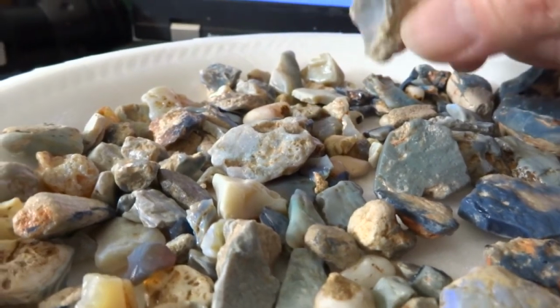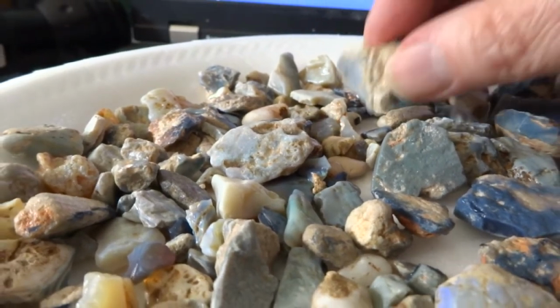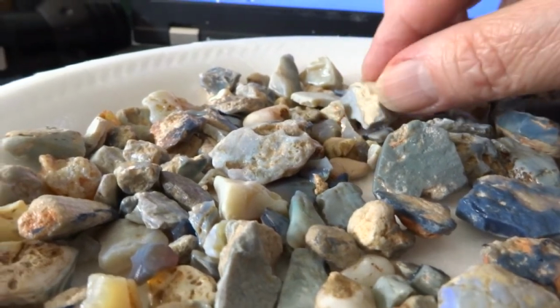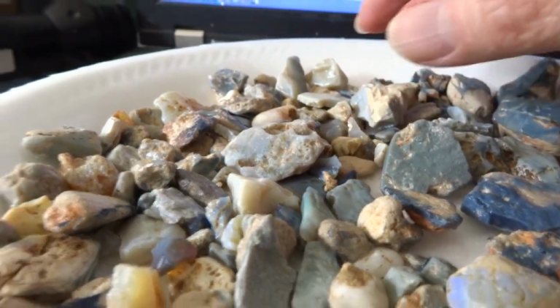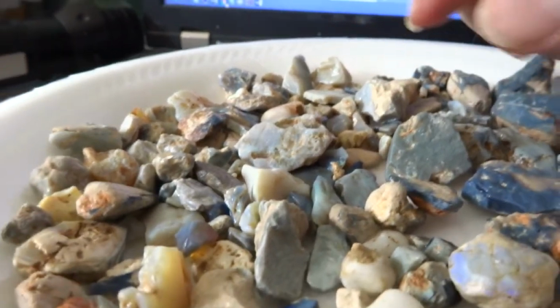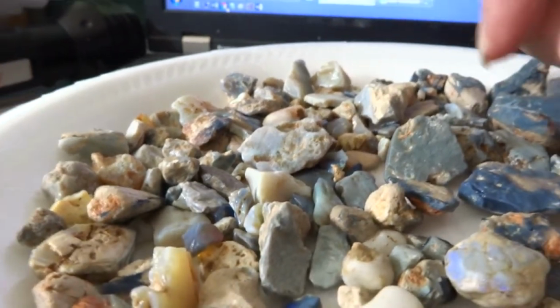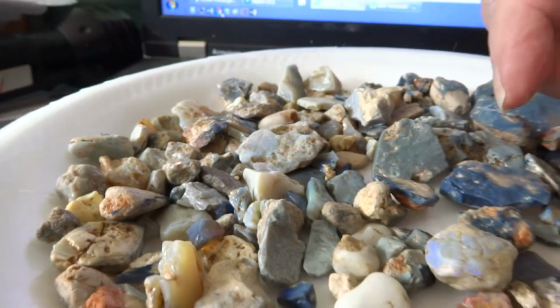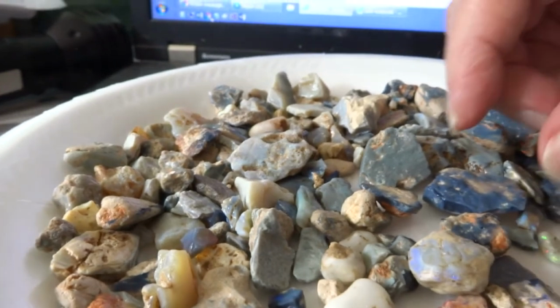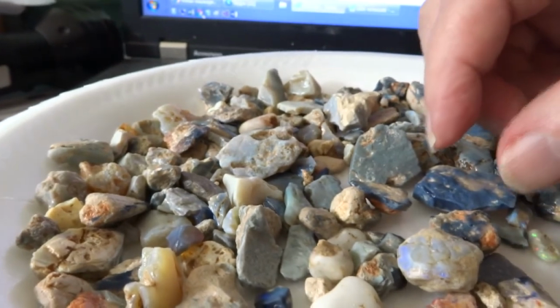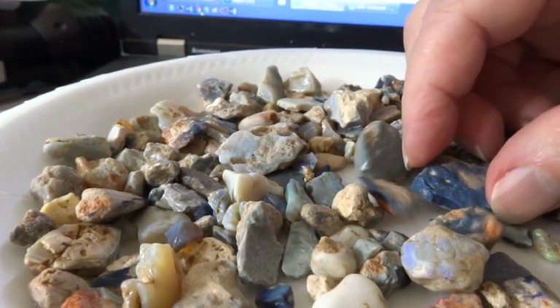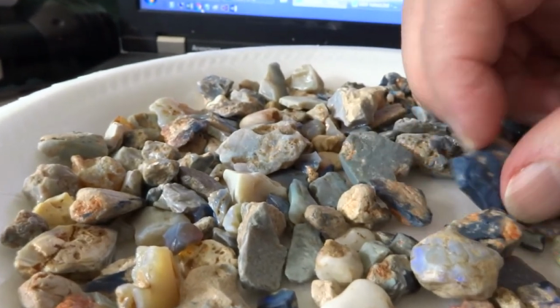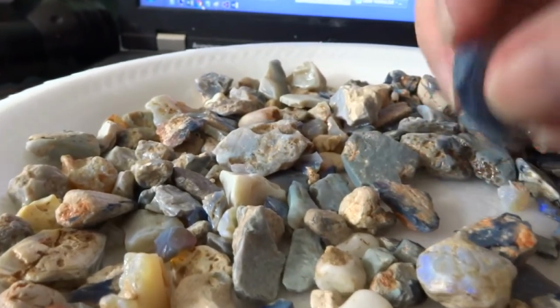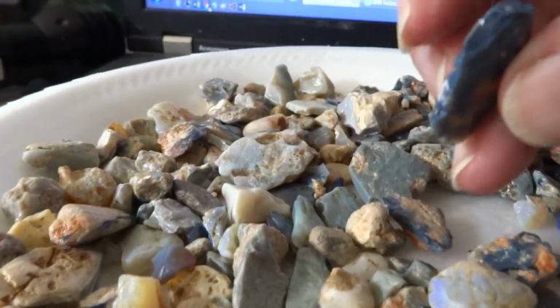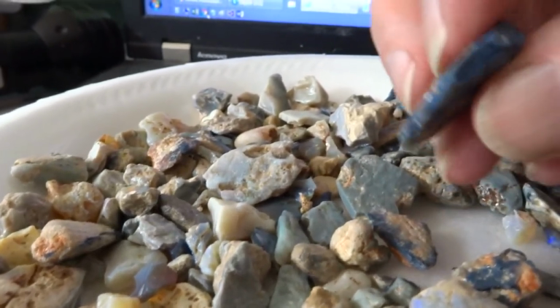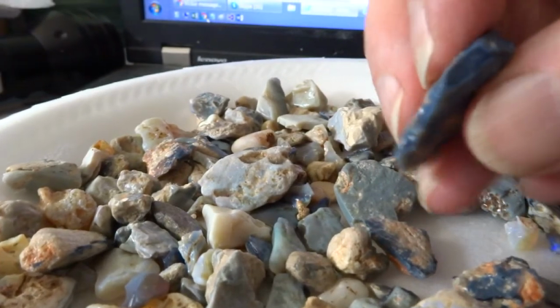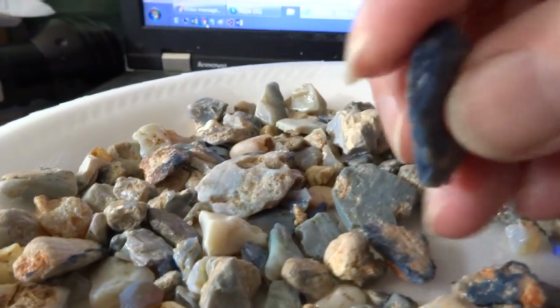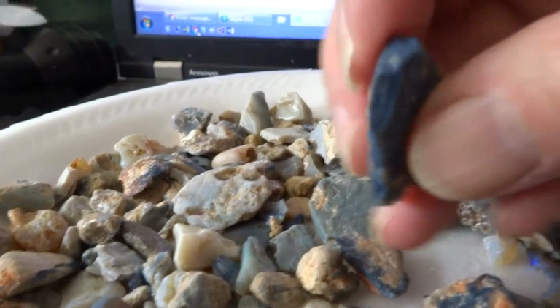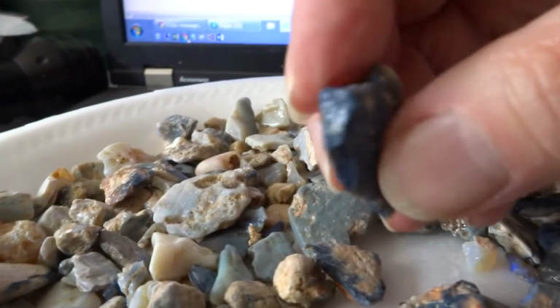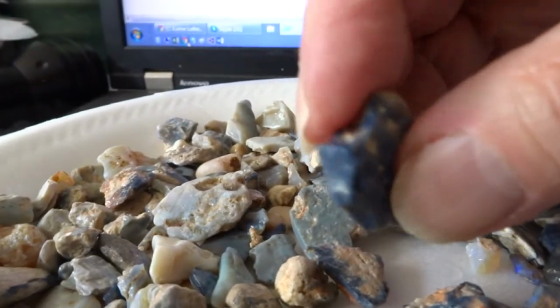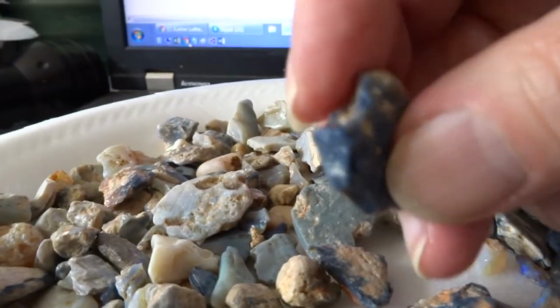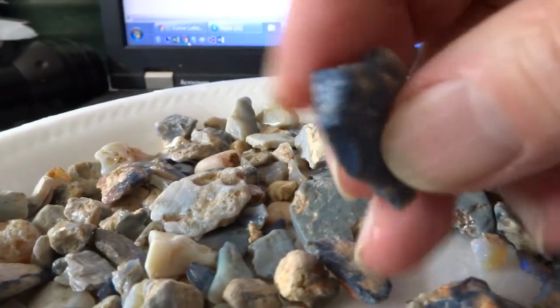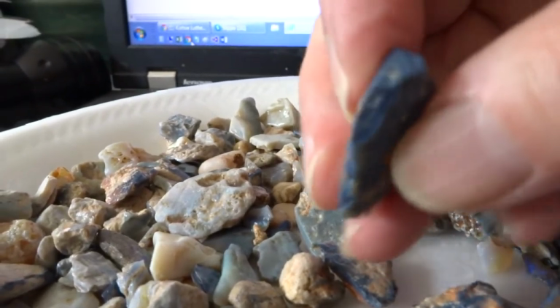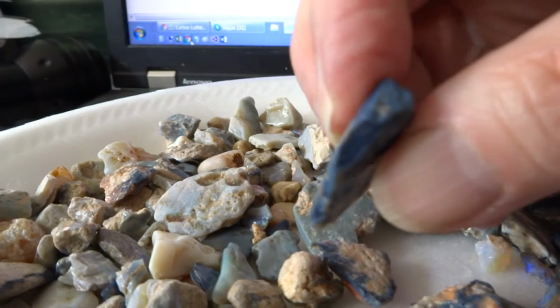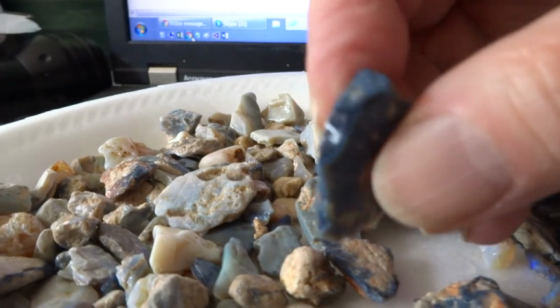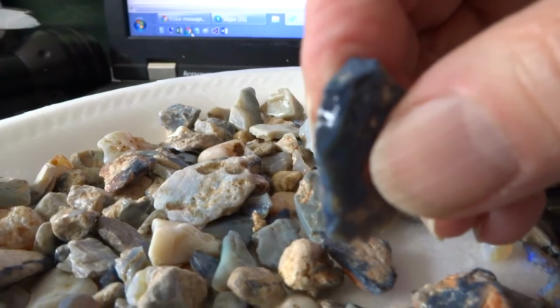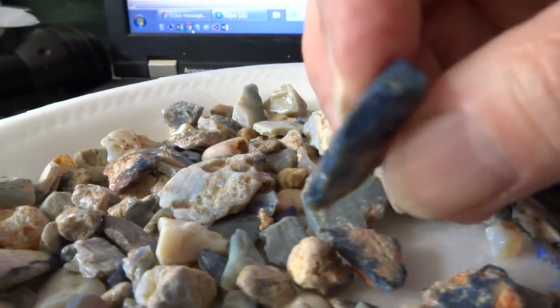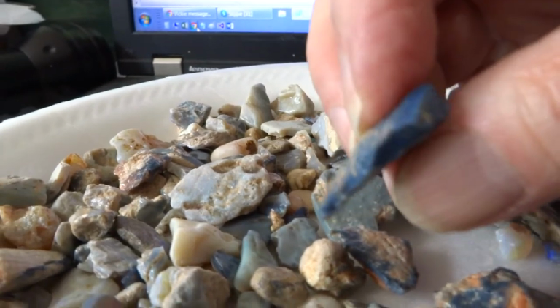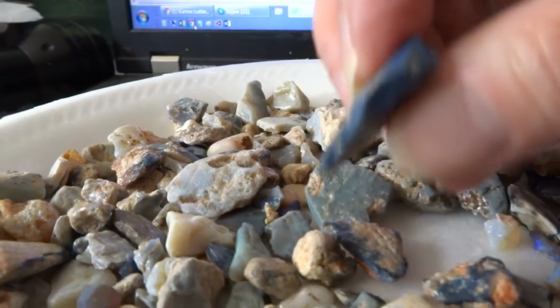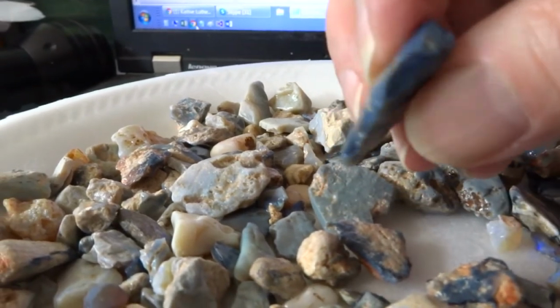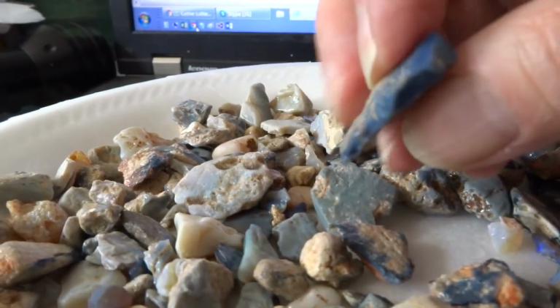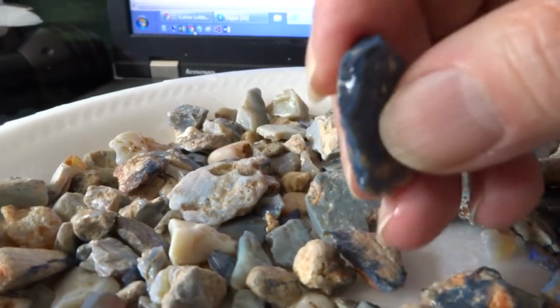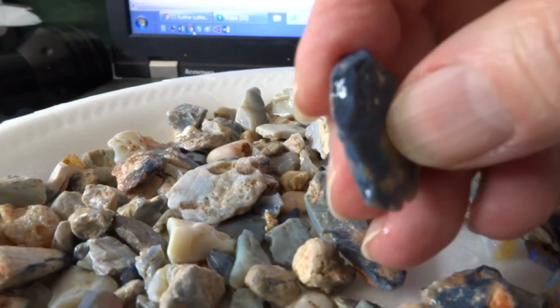So you don't have to say, "Oh, that's a thousand dollar opal, I'm going to goof it up when I polish it." I don't think you'll find a thousand dollar opal in here, but you should find some nice ones.